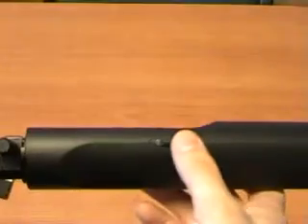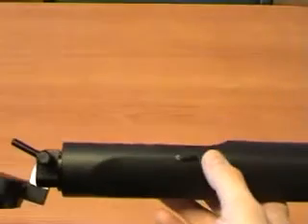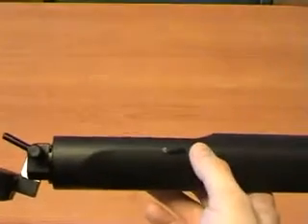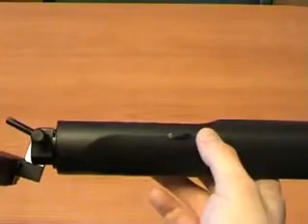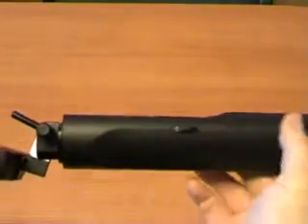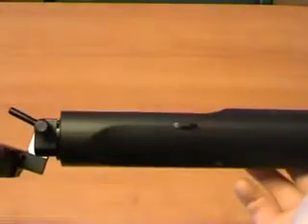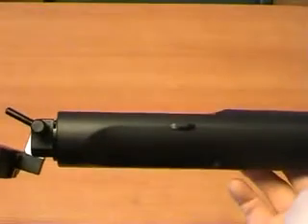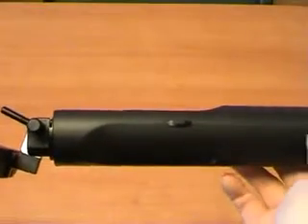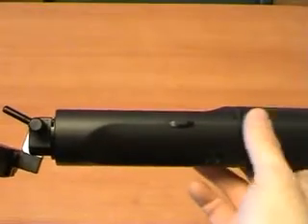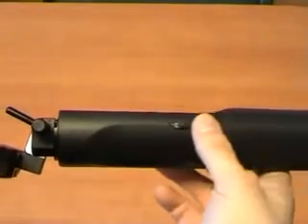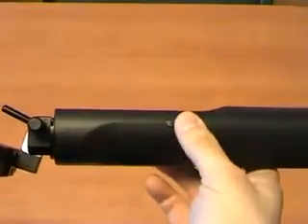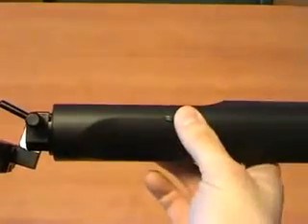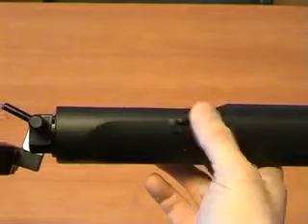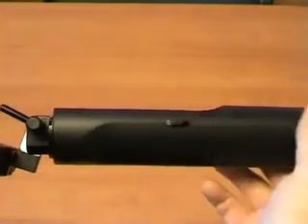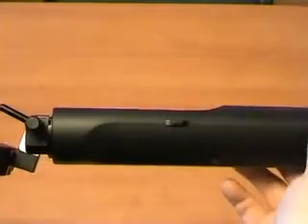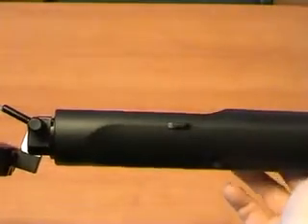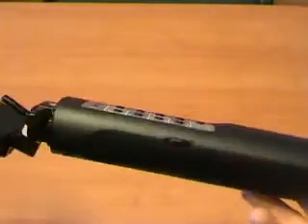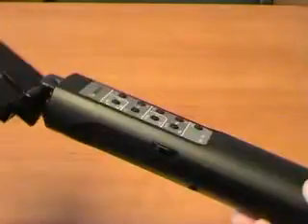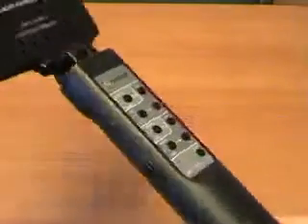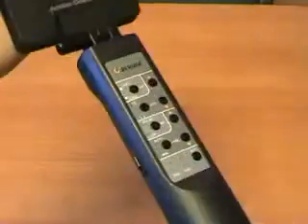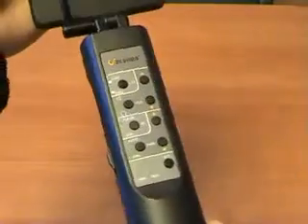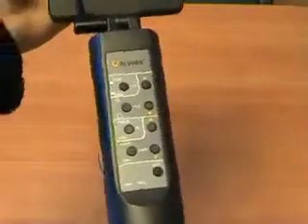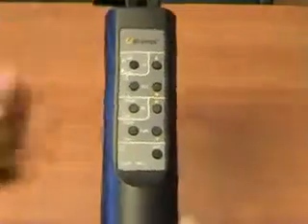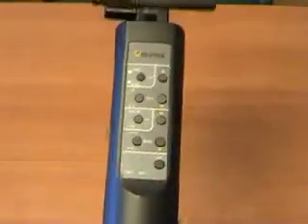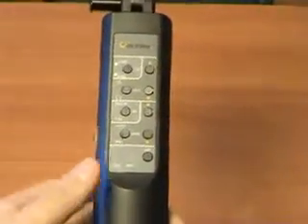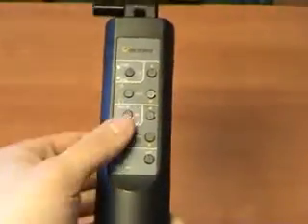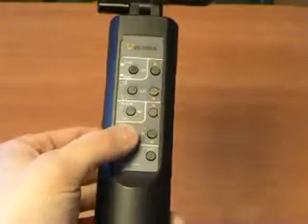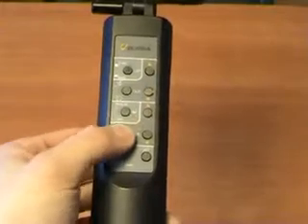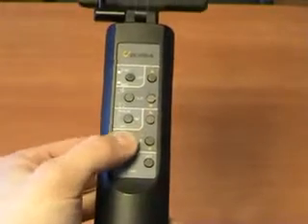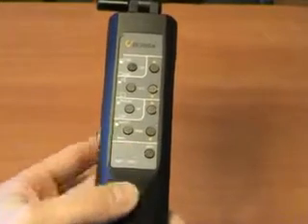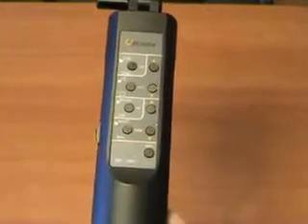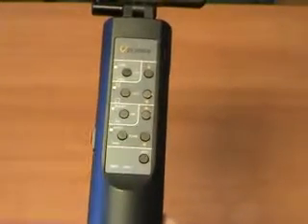The Lornit automatically finds the best receiving frequency channel, free of noise and distortion, providing flawless operation even in a complicated electromagnetic environment.